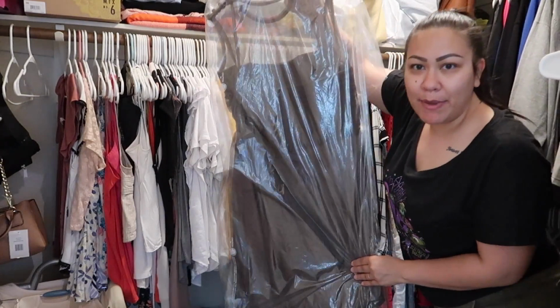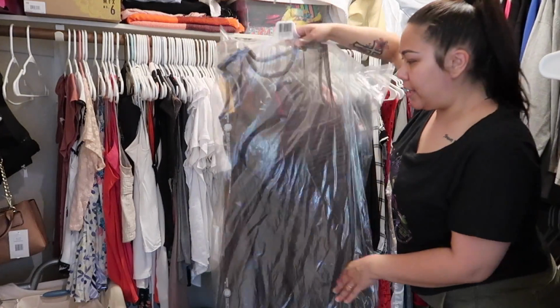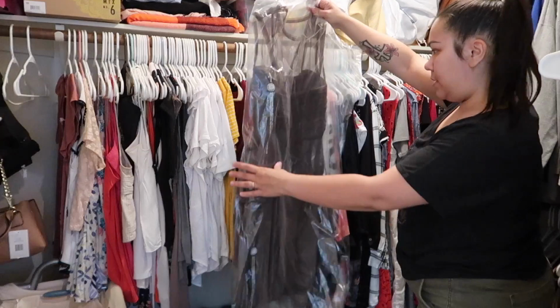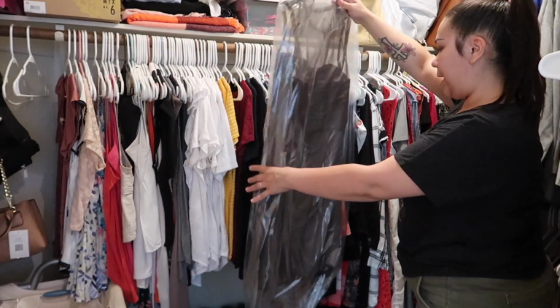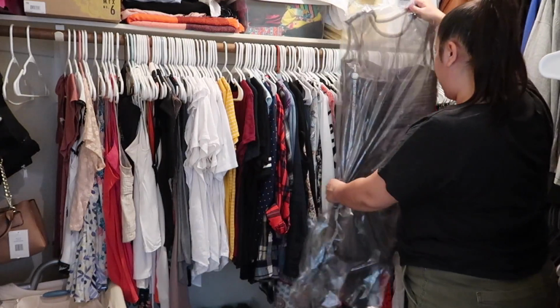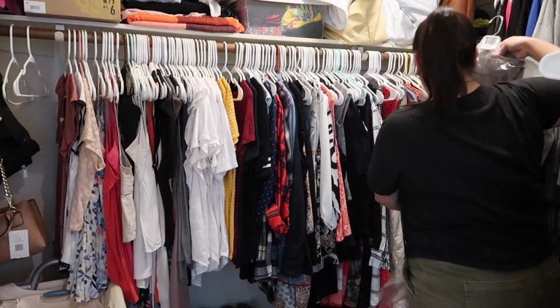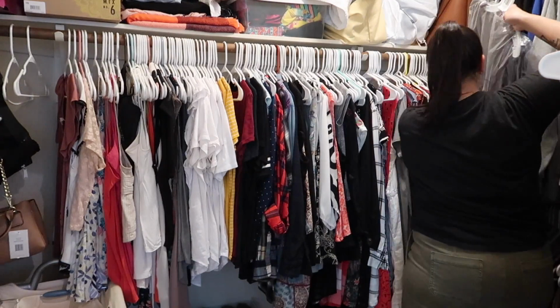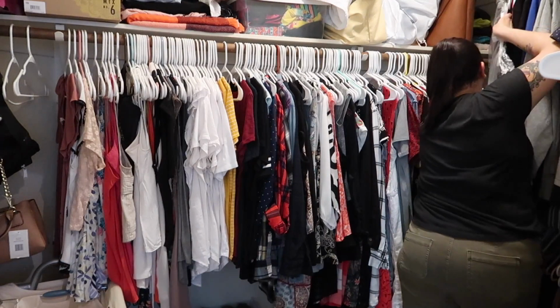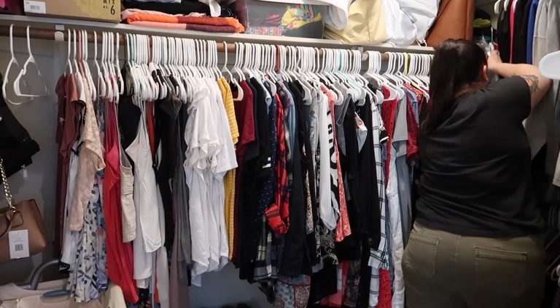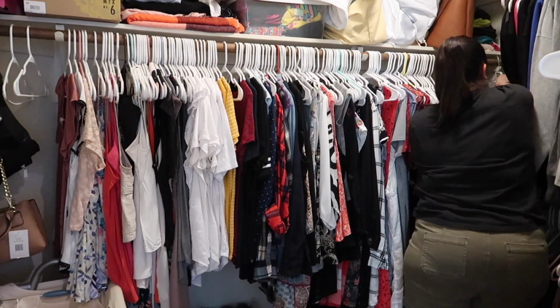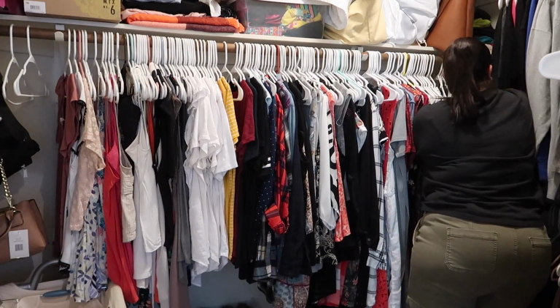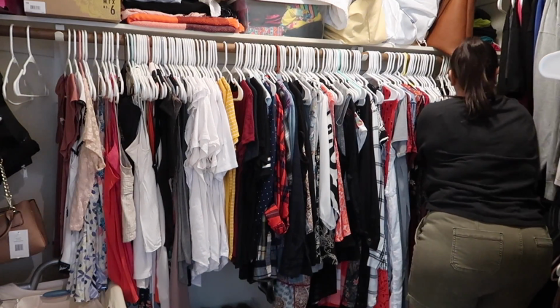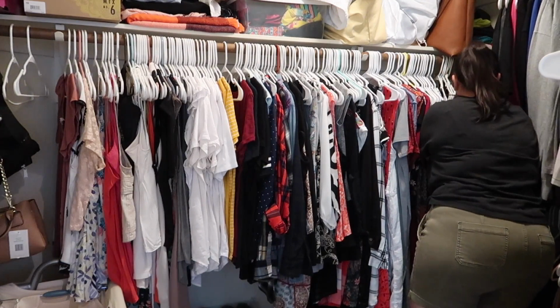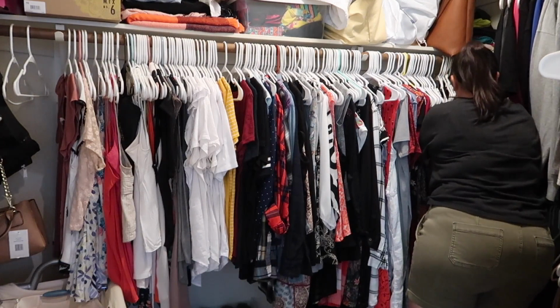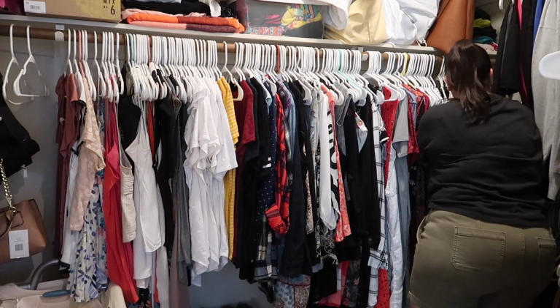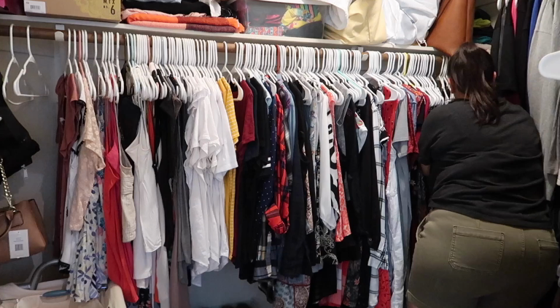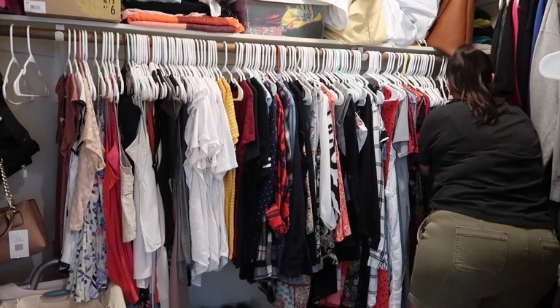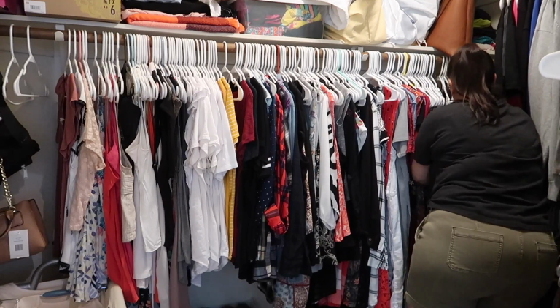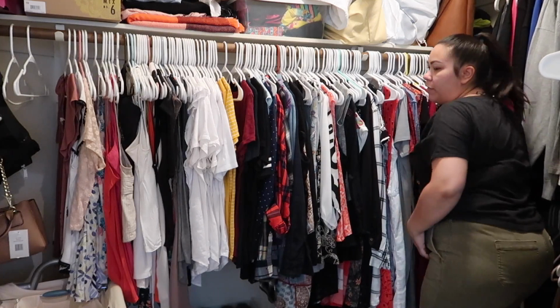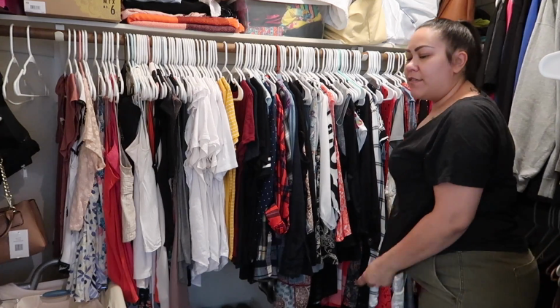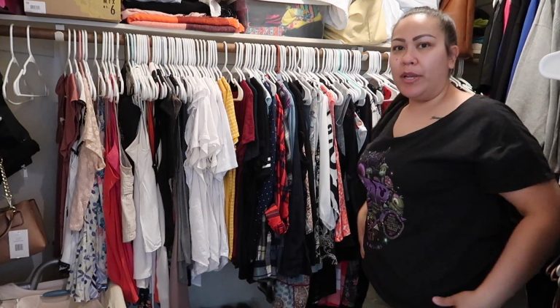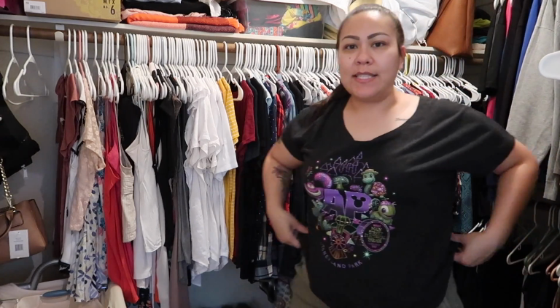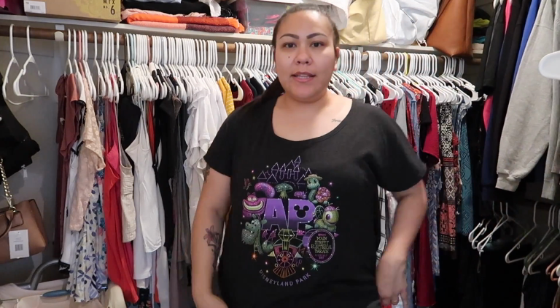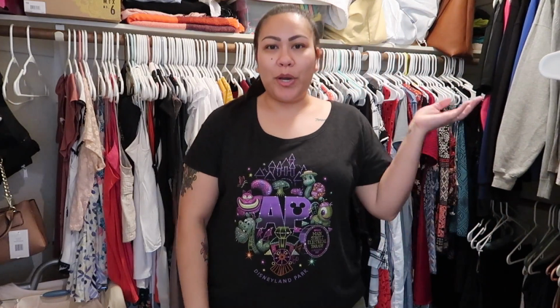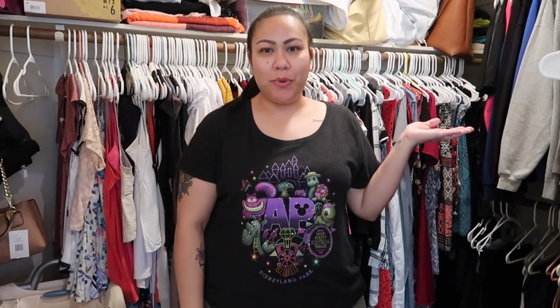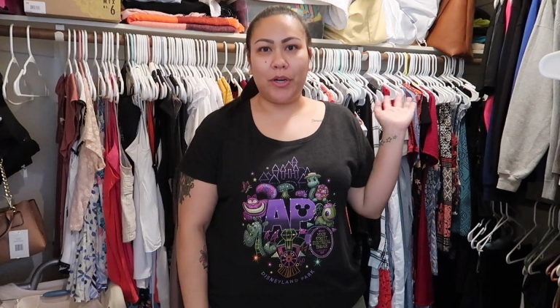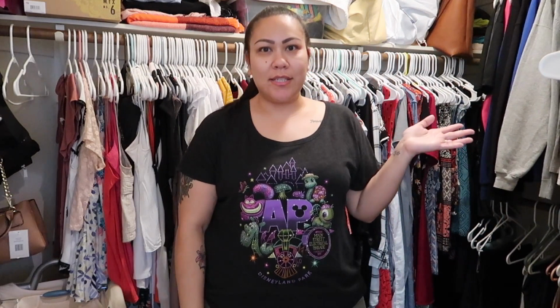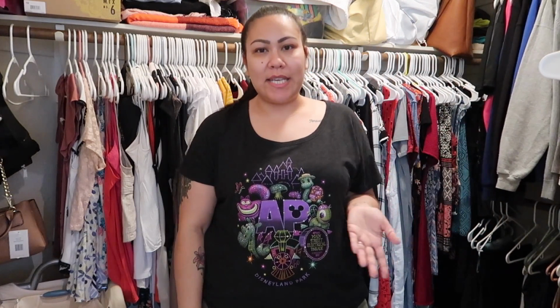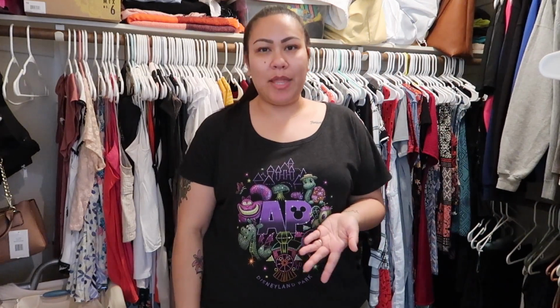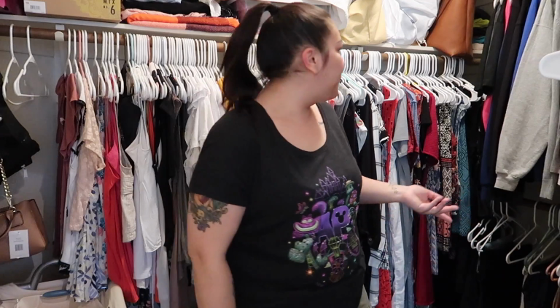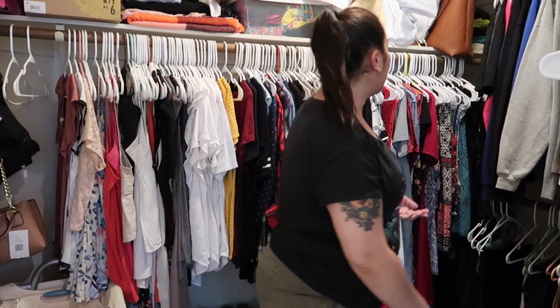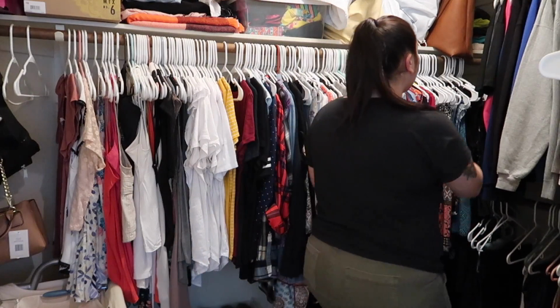Bridesmaid dress — I guess I'll keep that. If you guys have ever been a bridesmaid, what do you do with your dresses? Do you guys keep them? Let me know.